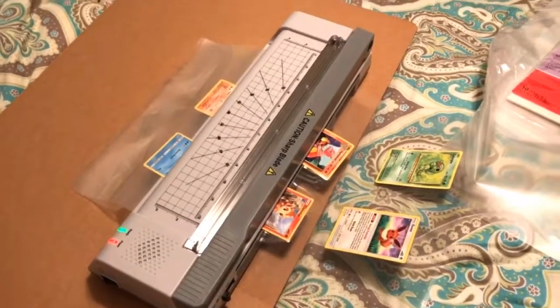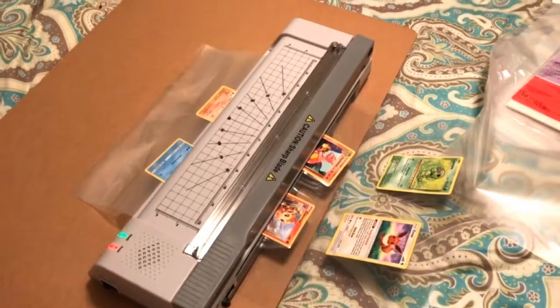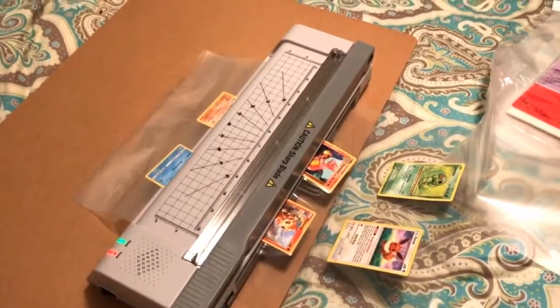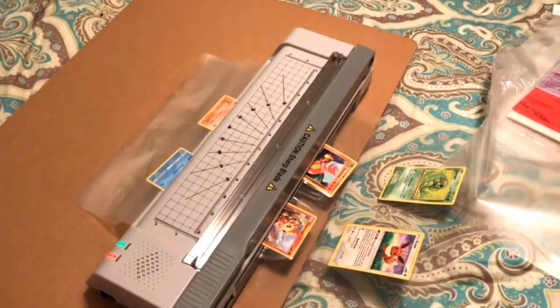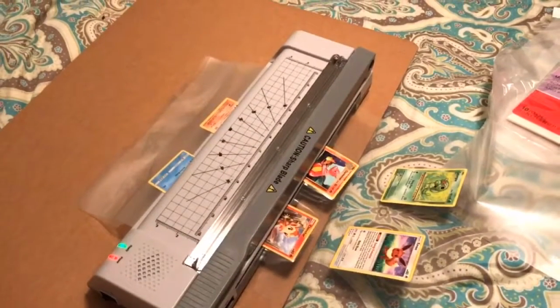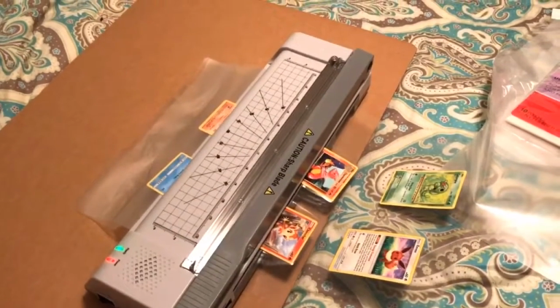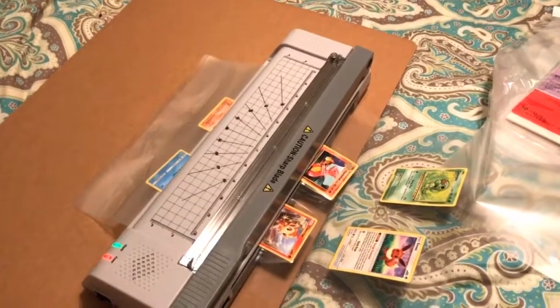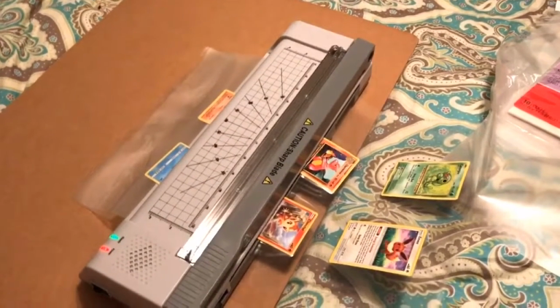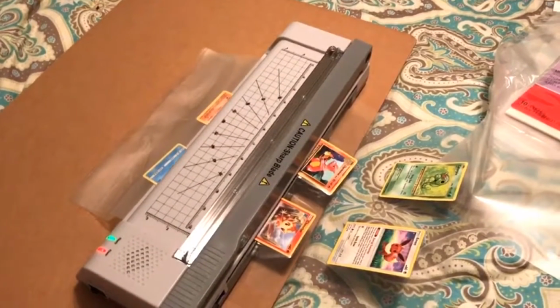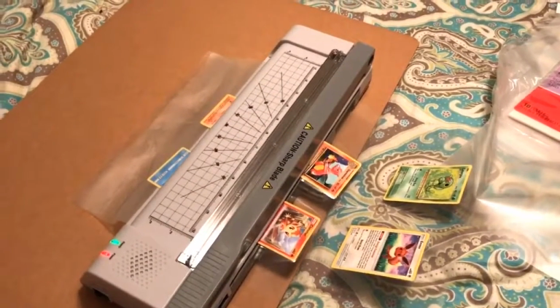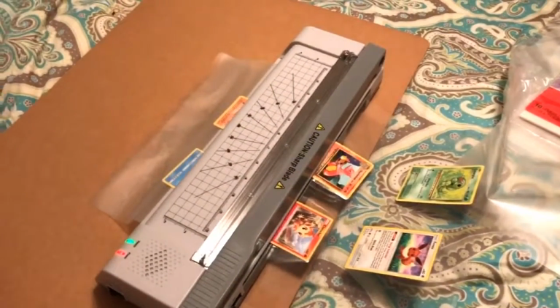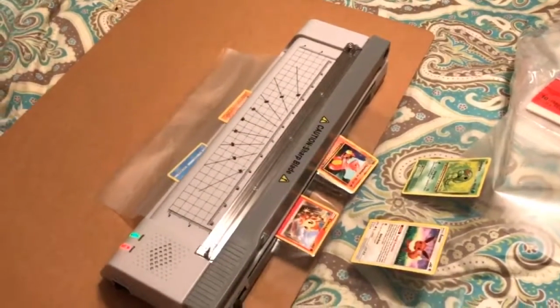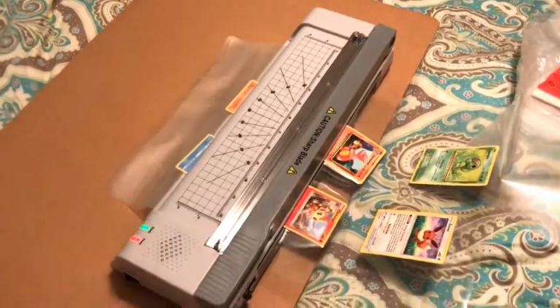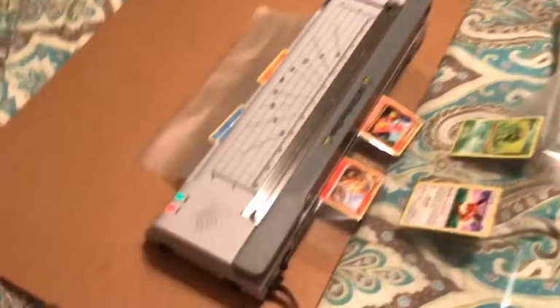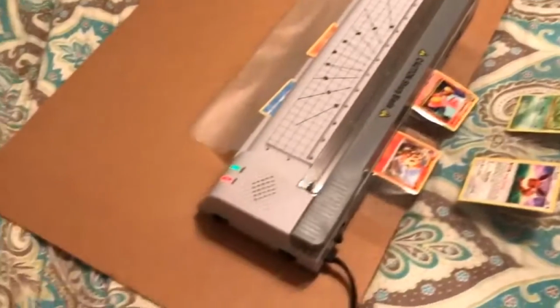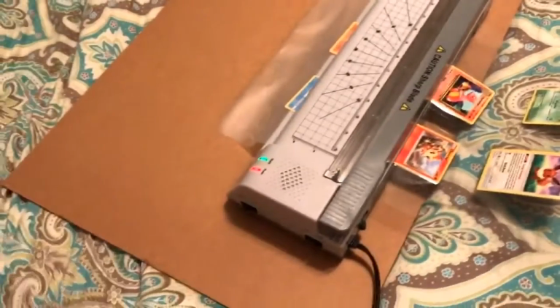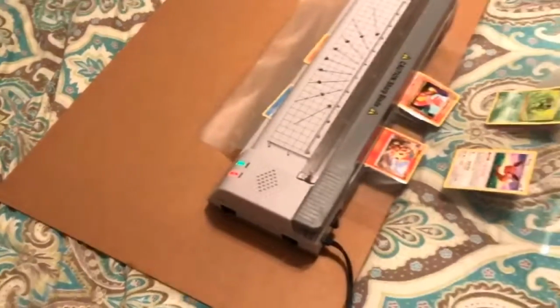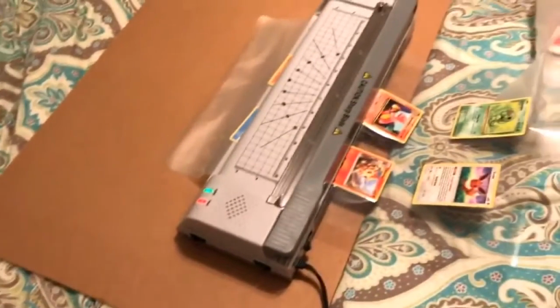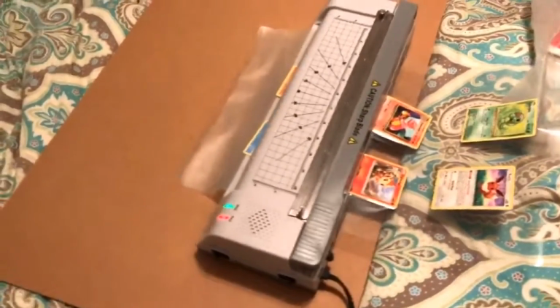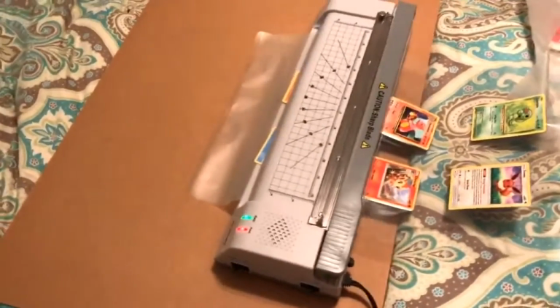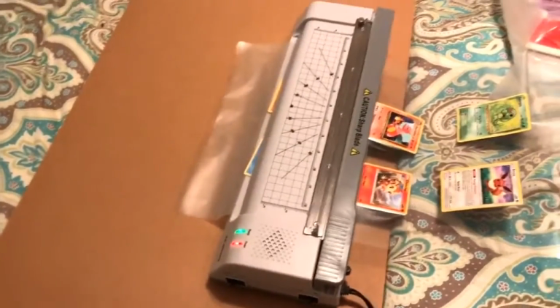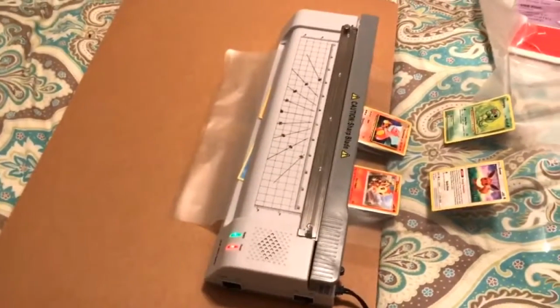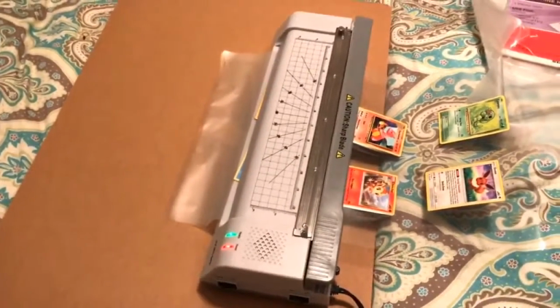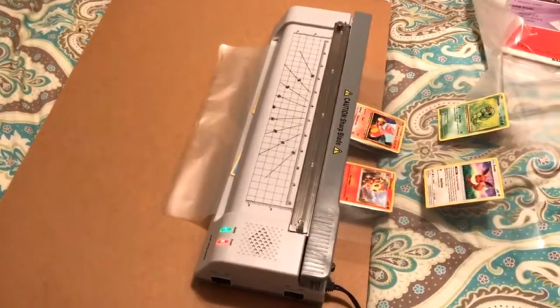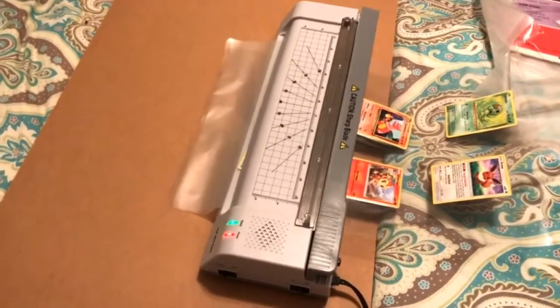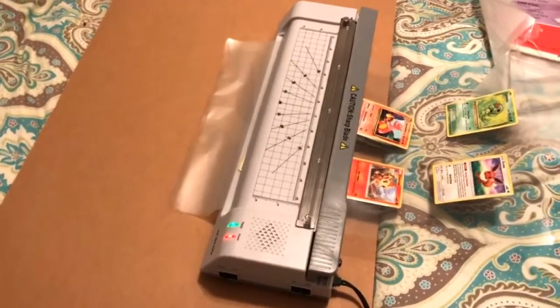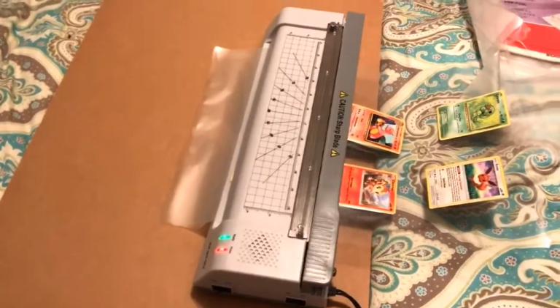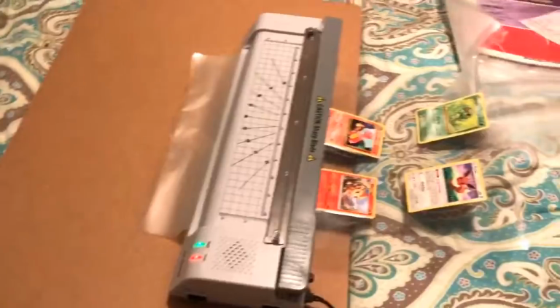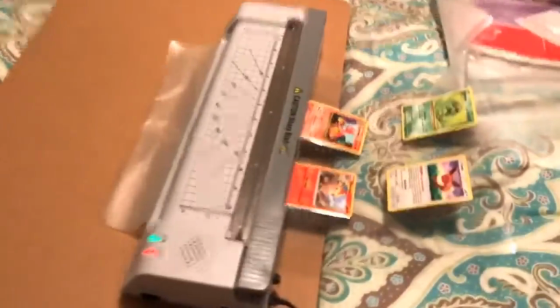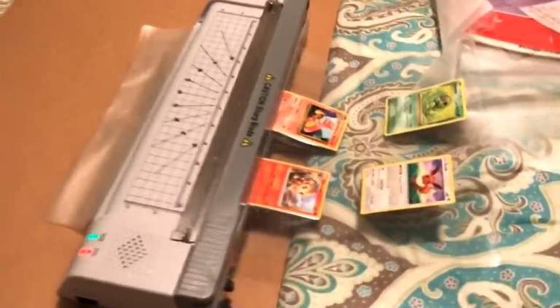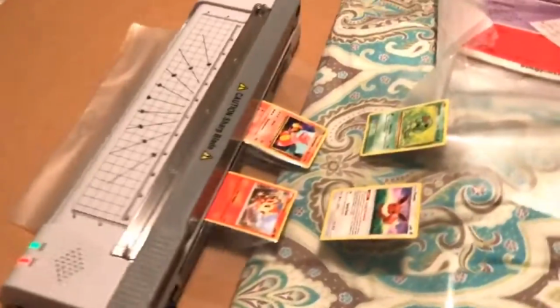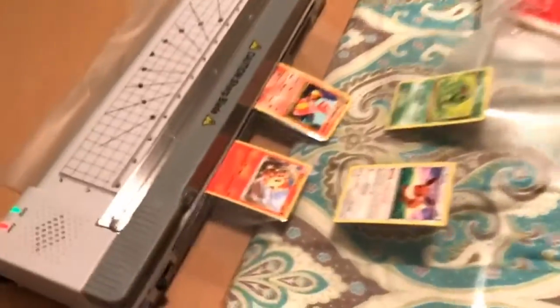Don't forget below — I'll have the description and the link. We're going to be cutting and laminating stuff all day. It's a rainy day outside, so what are you going to do? Laminate. I'm going to be playing some video games, actually.